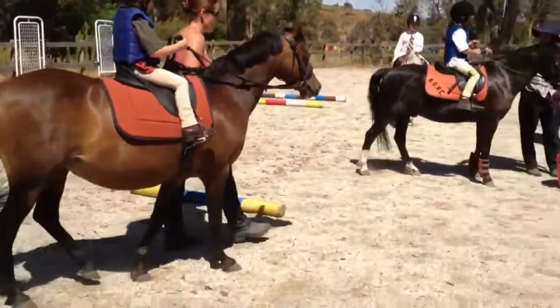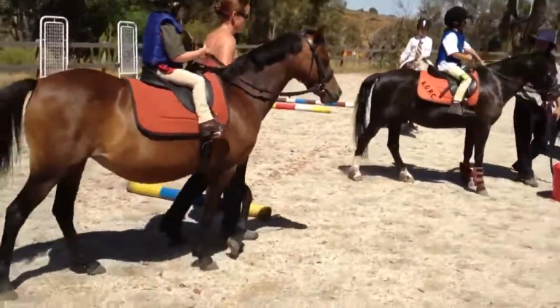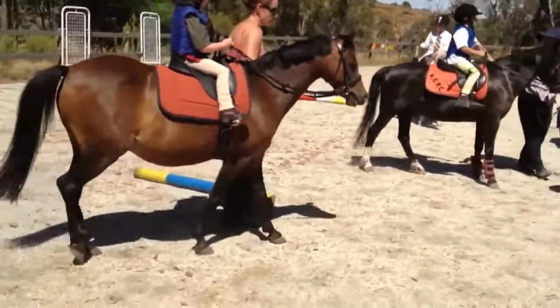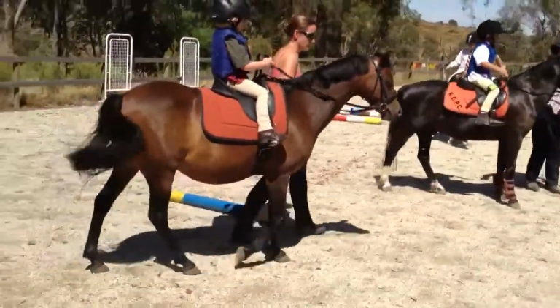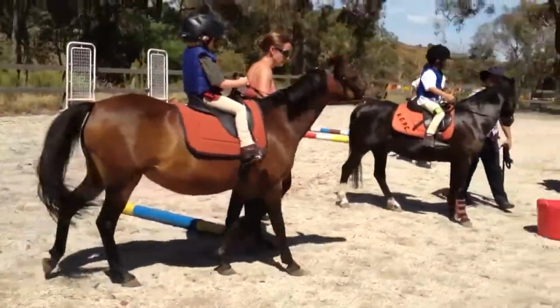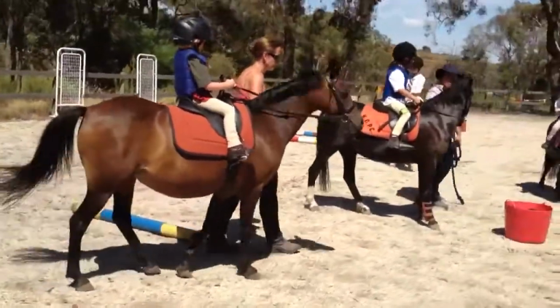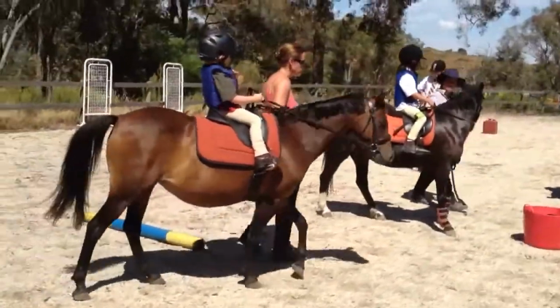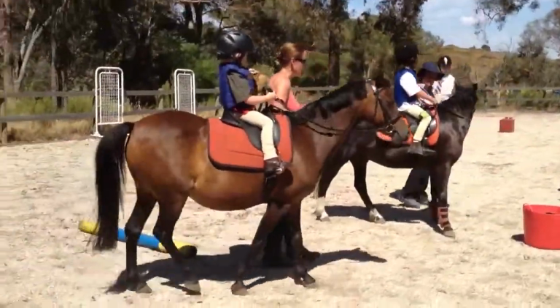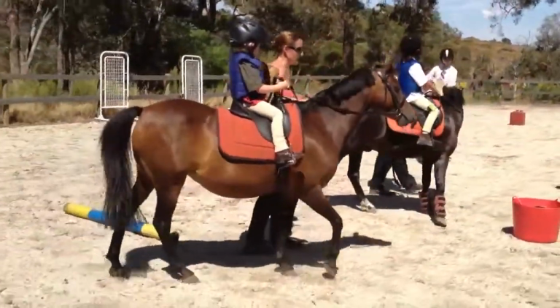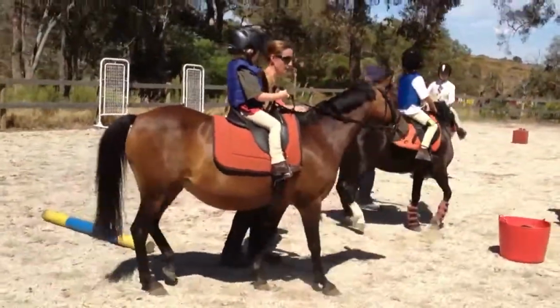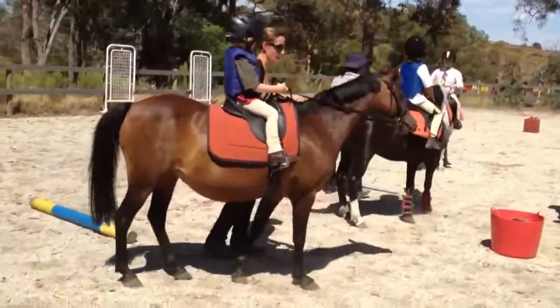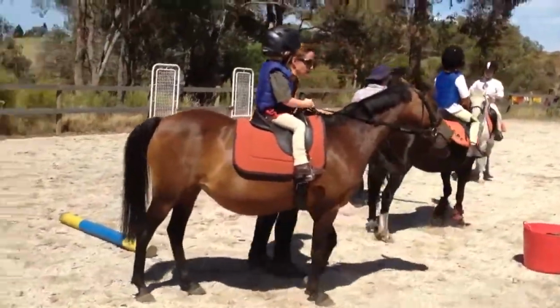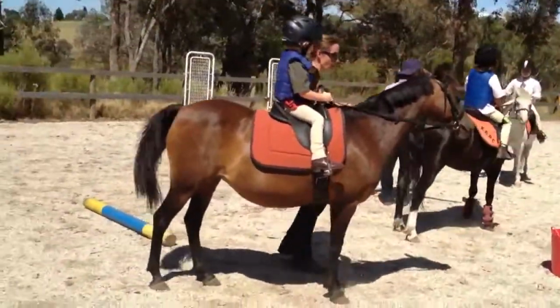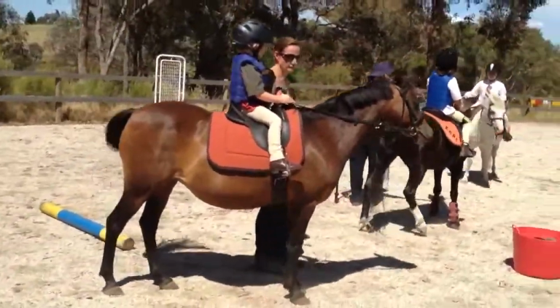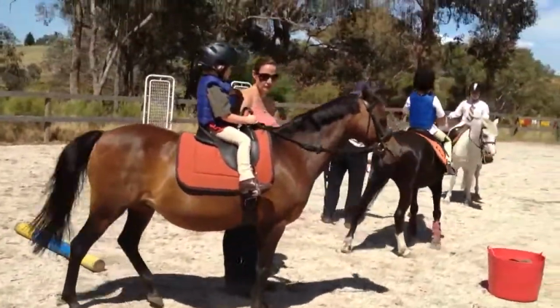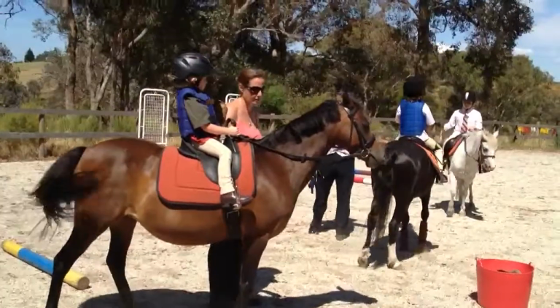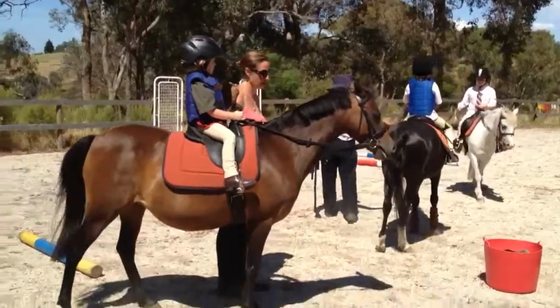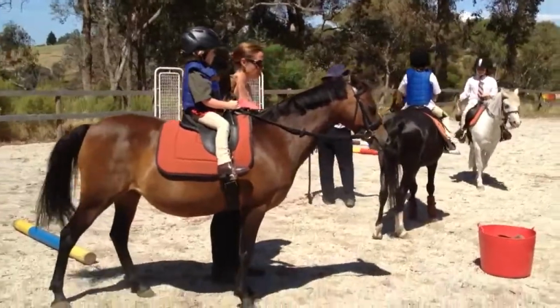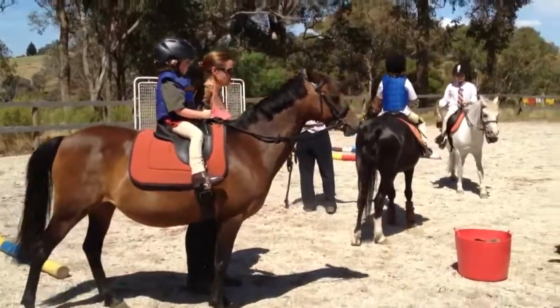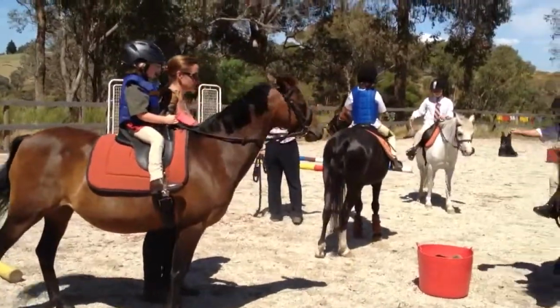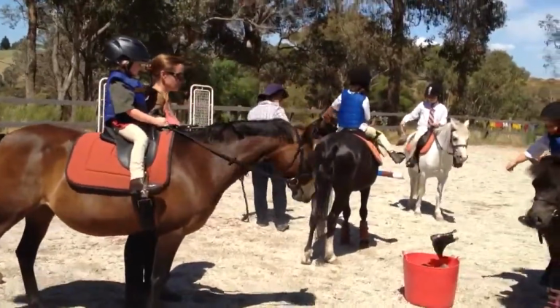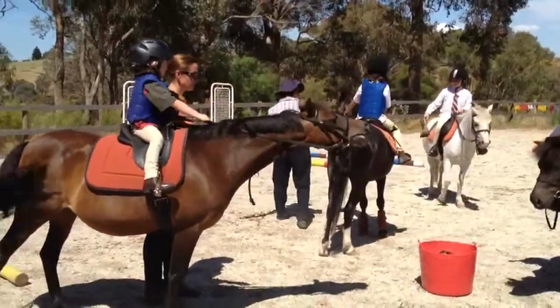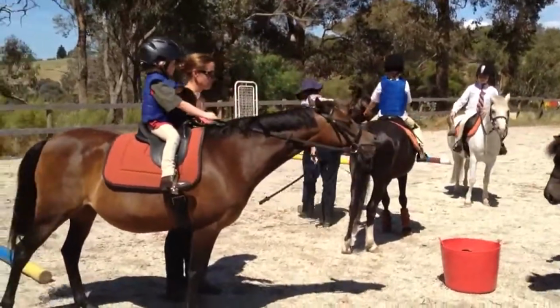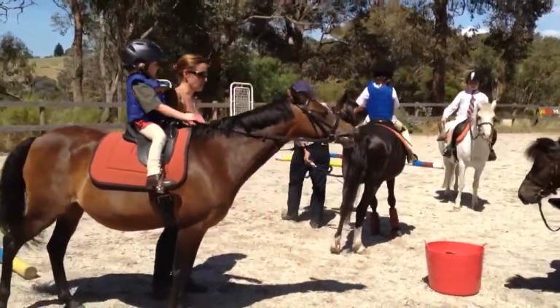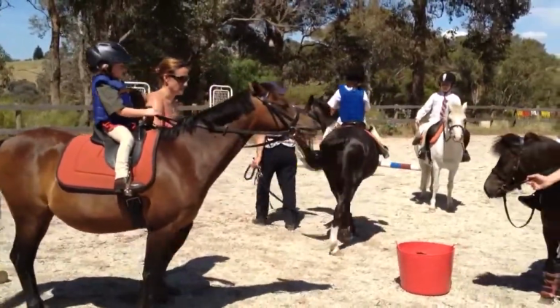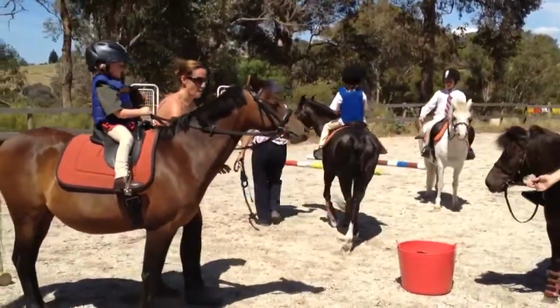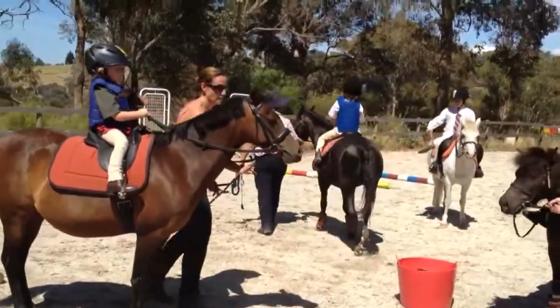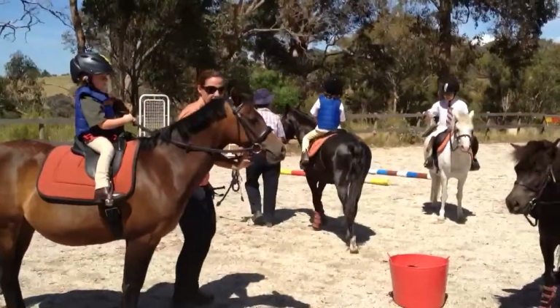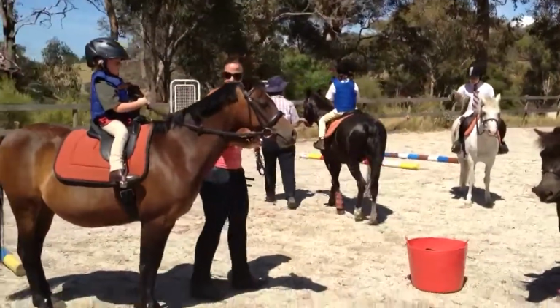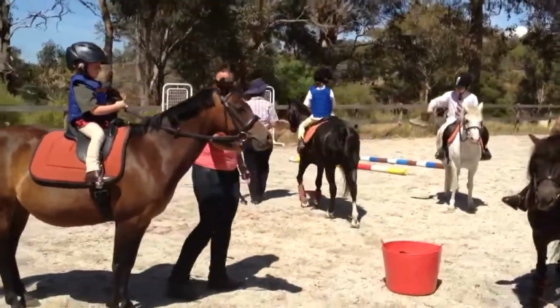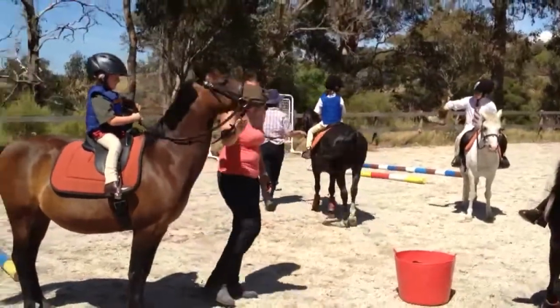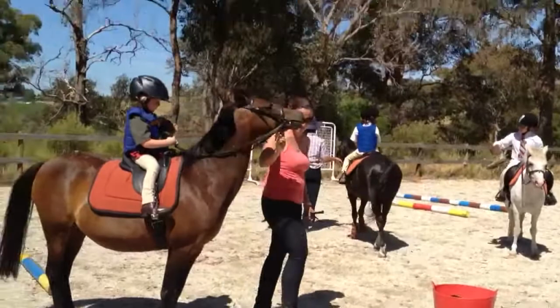Open the door. Drop the boot in there. Oh, good shot! Come on, this way.